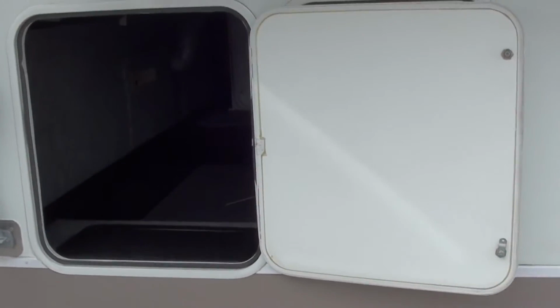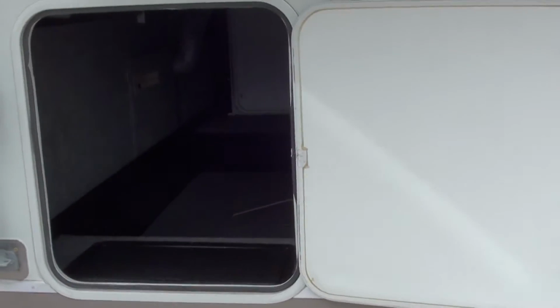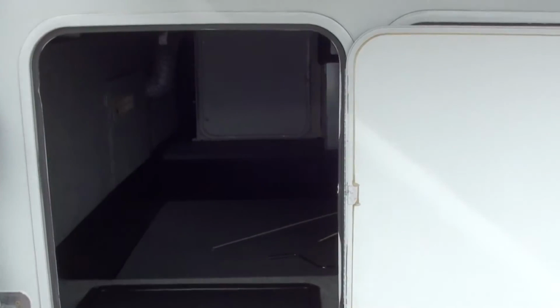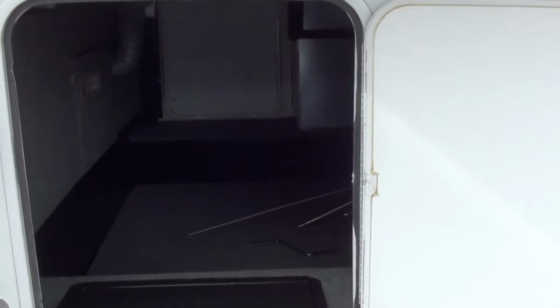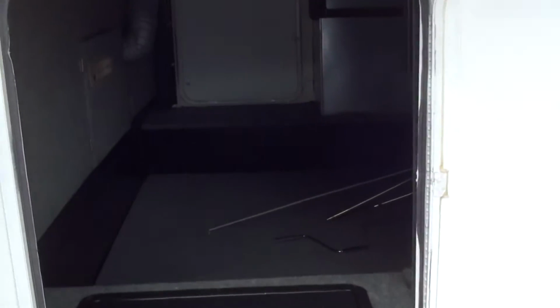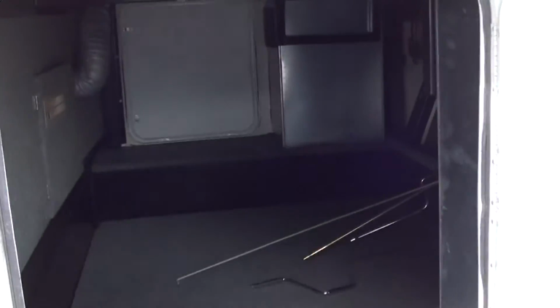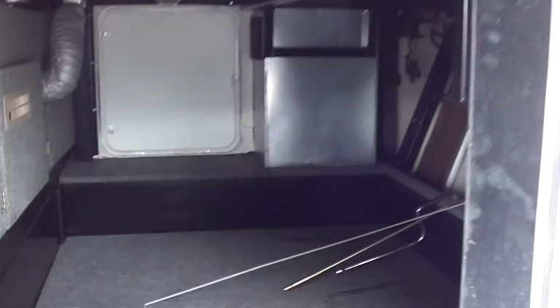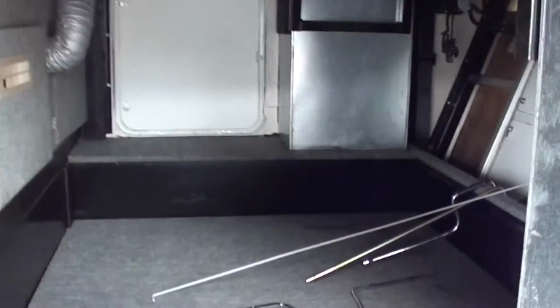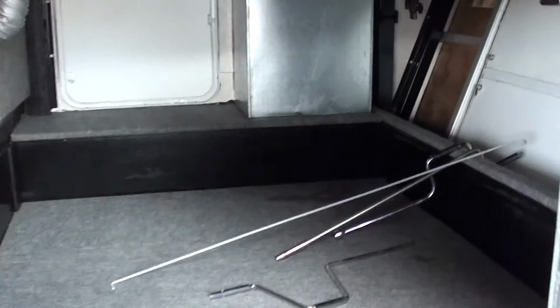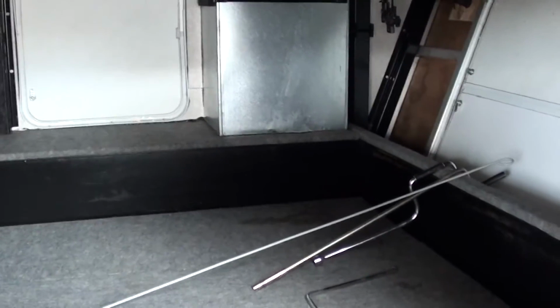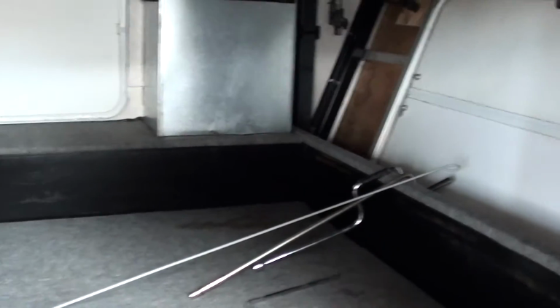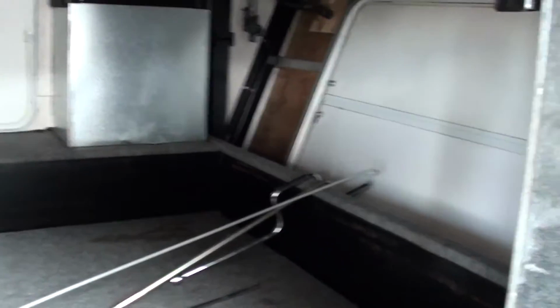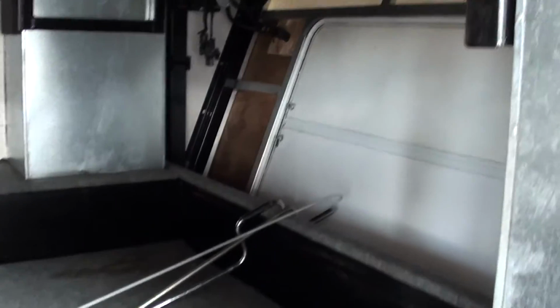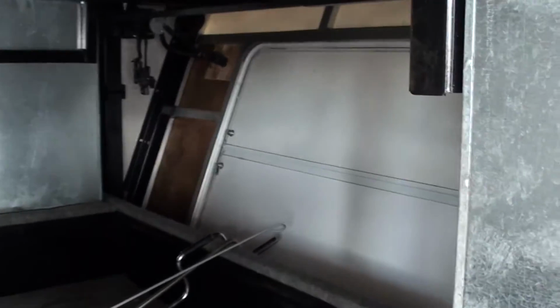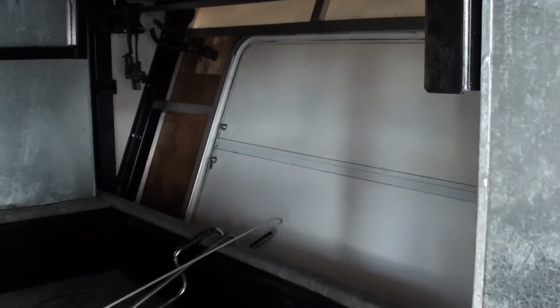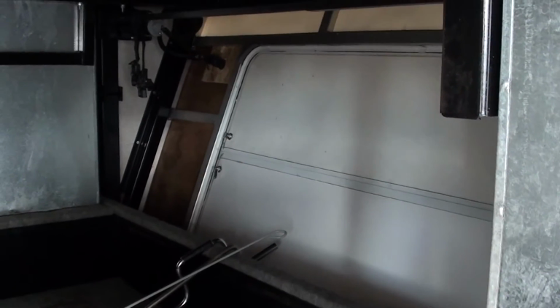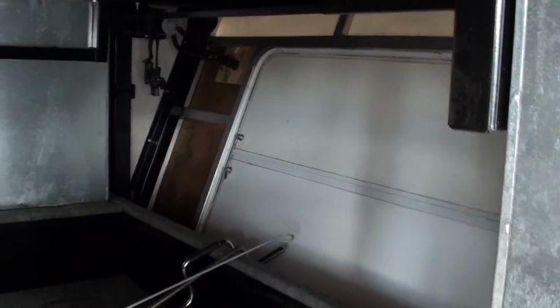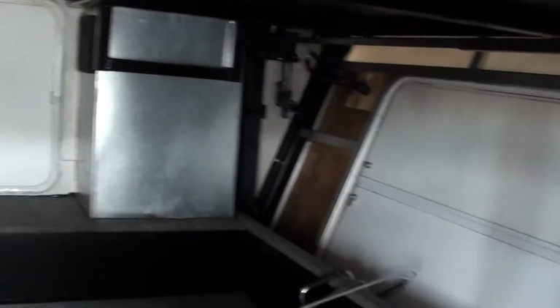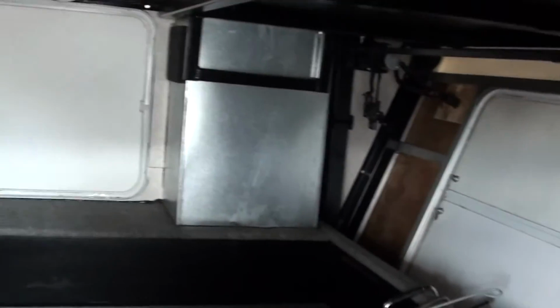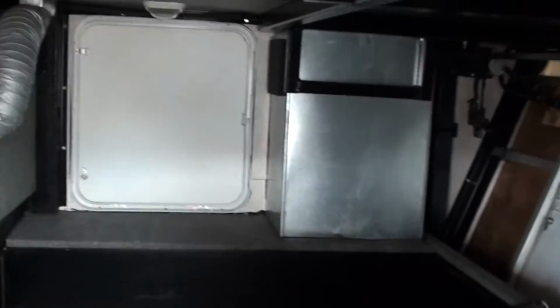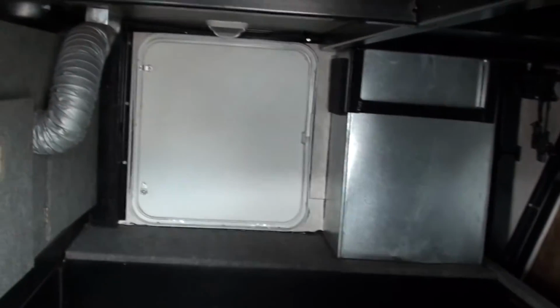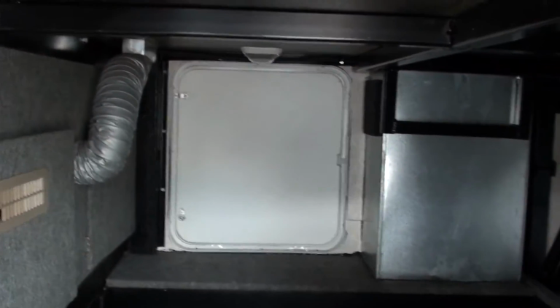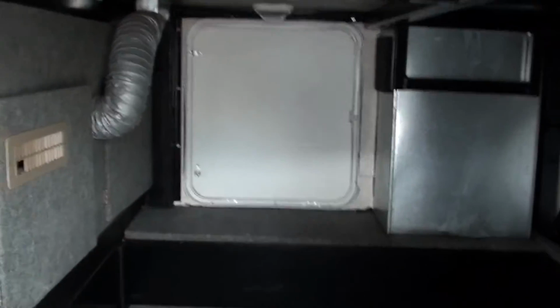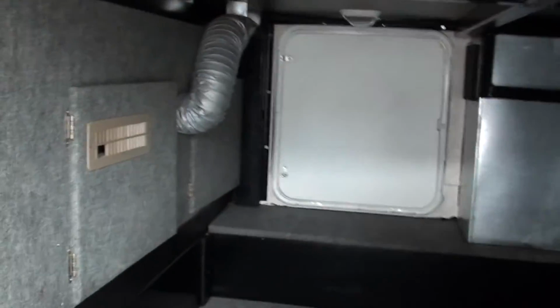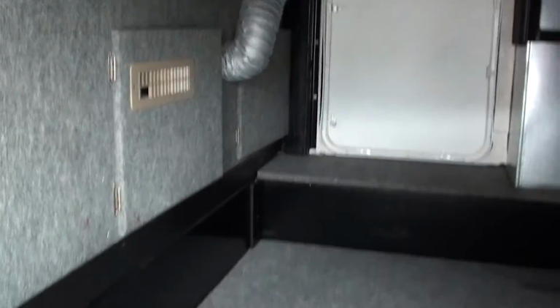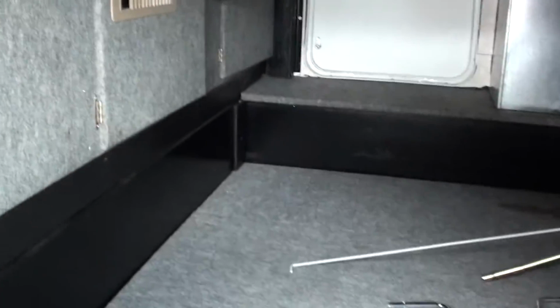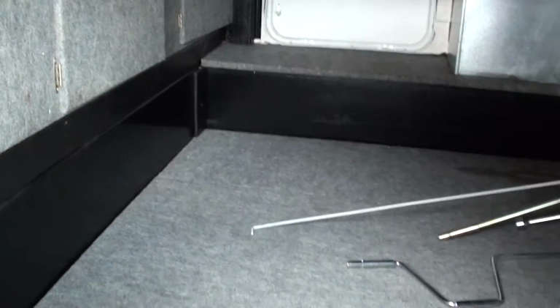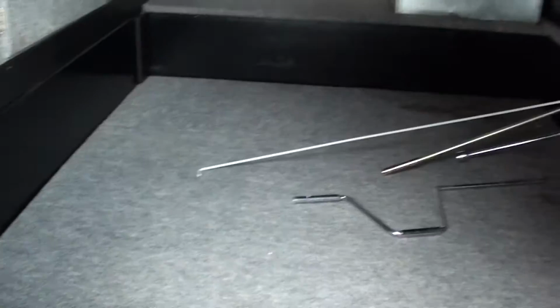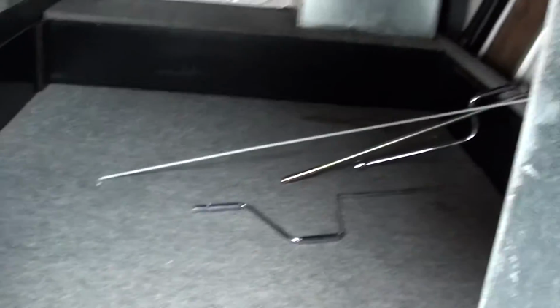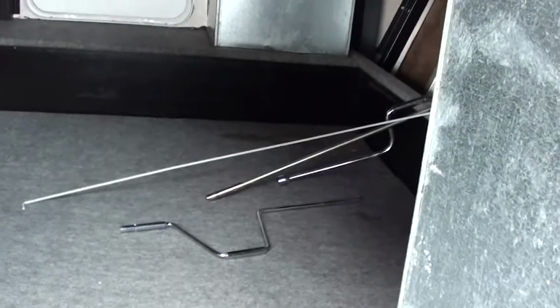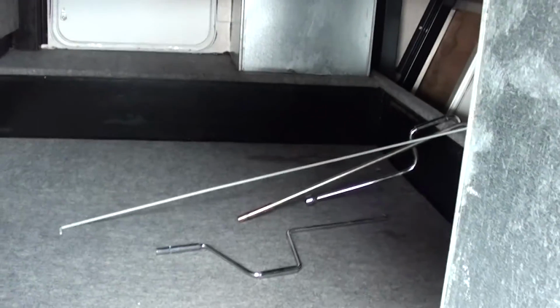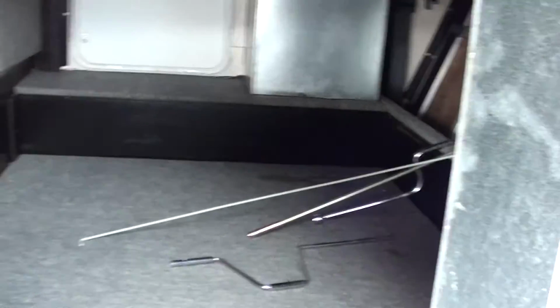Lot of storage space in this unit. Let me duck down under here and you can see all the storage out. That's to the front of the fifth wheel there. And that's the other side door.